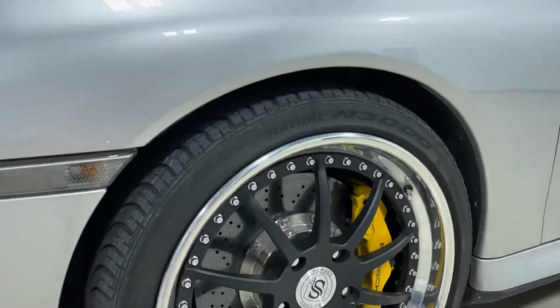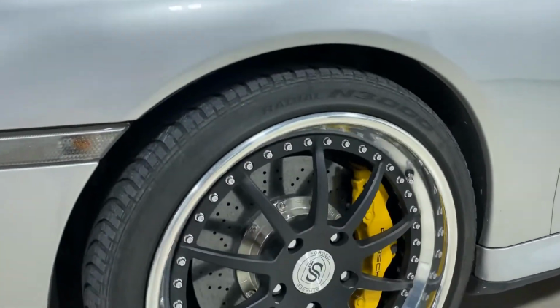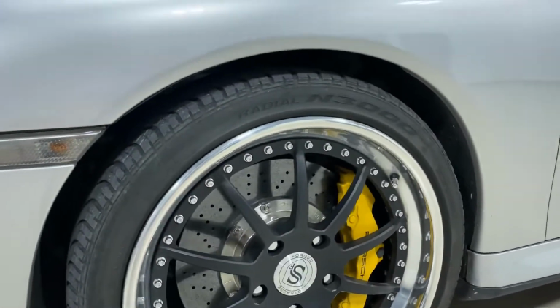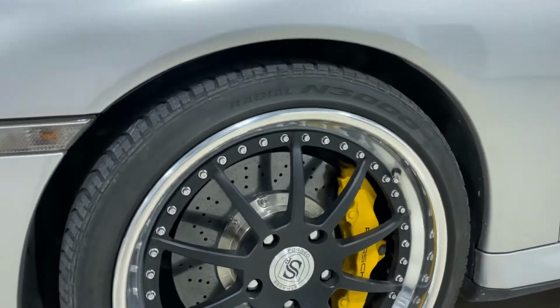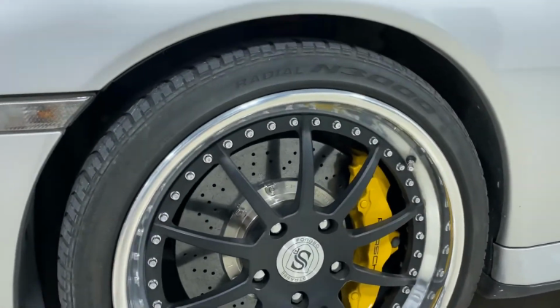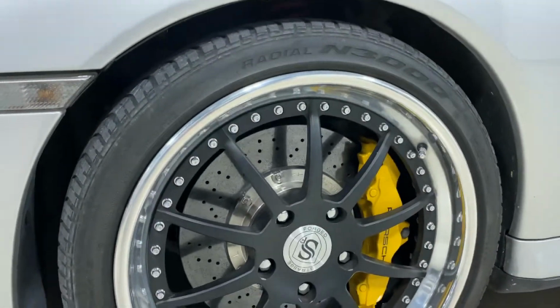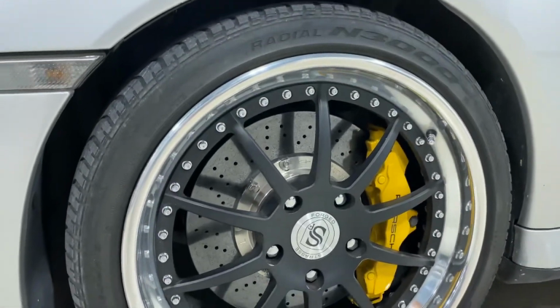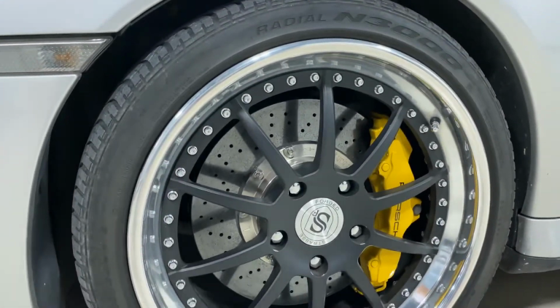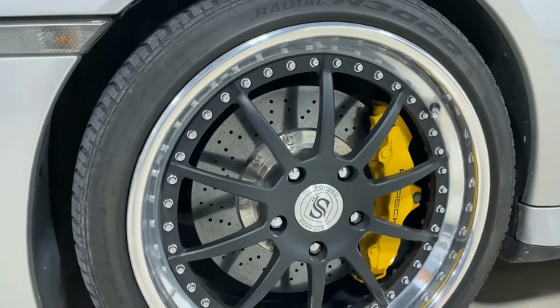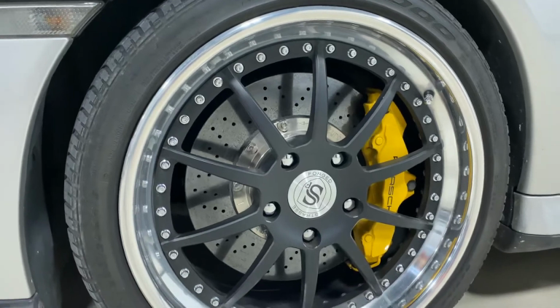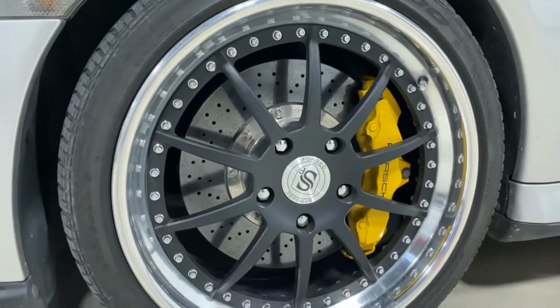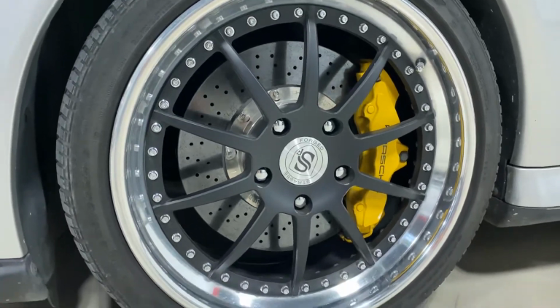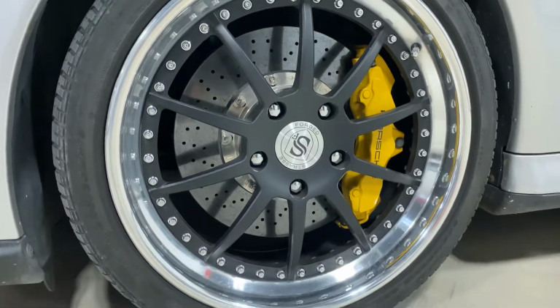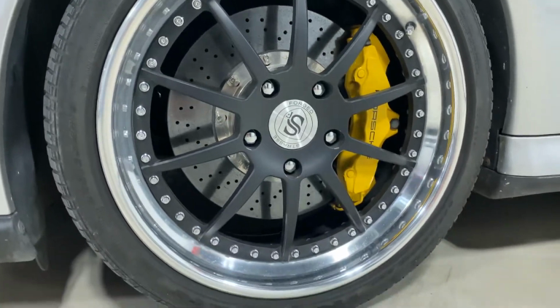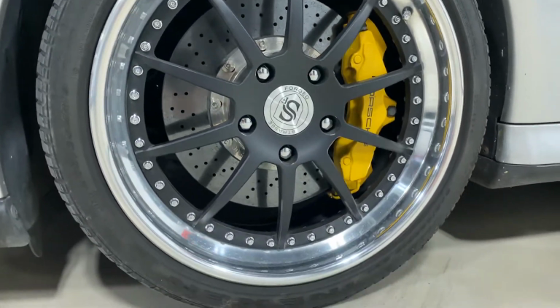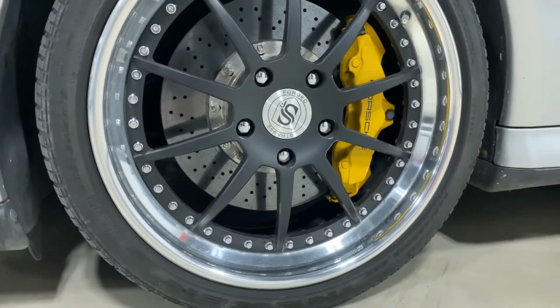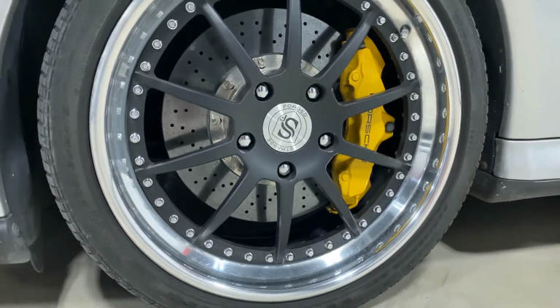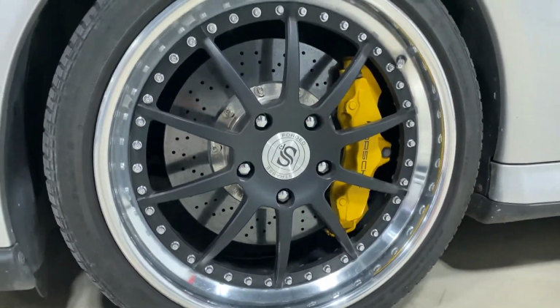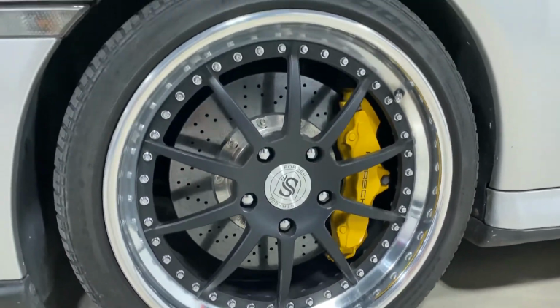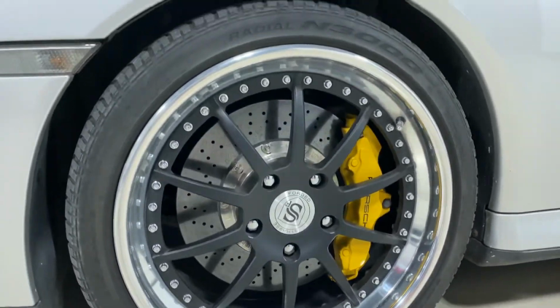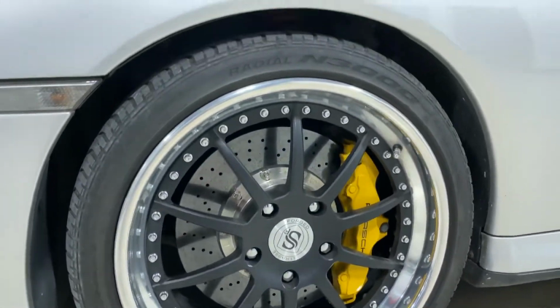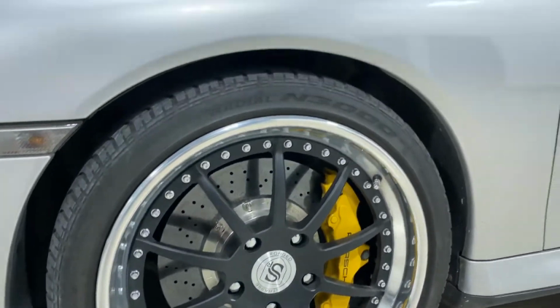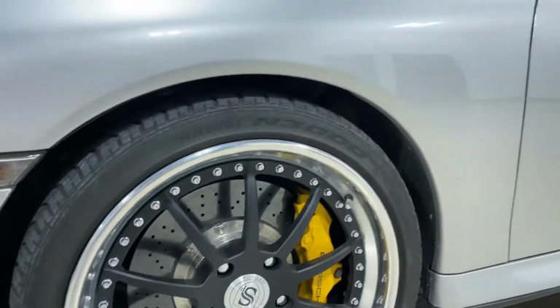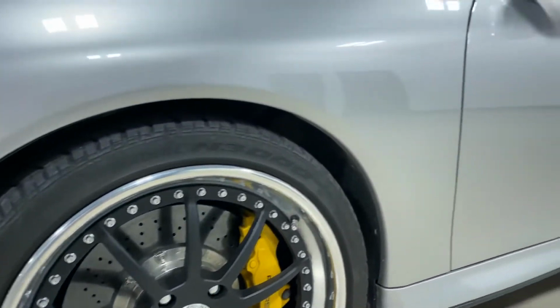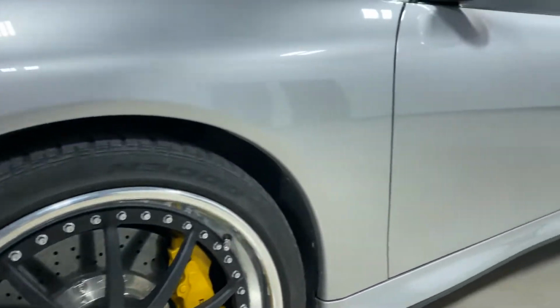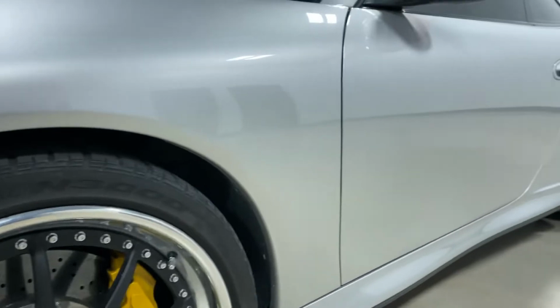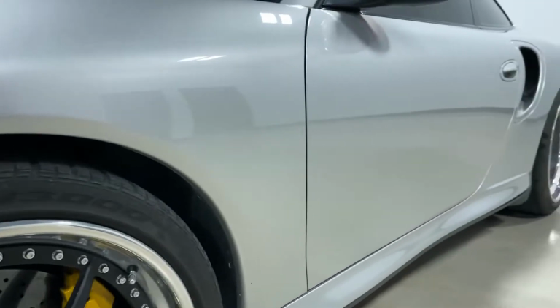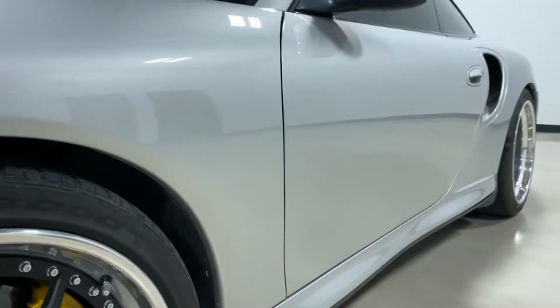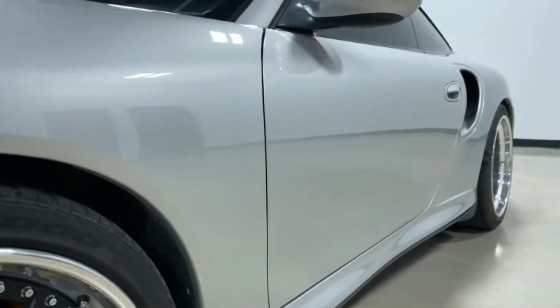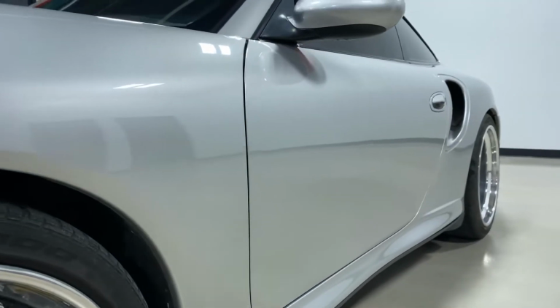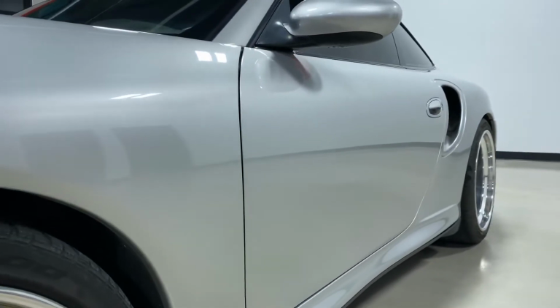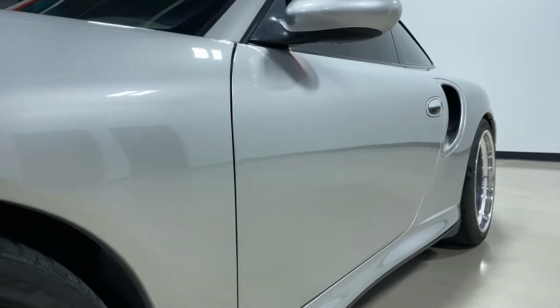Taking a look at the front wheel here, it doesn't have any wheel rash or anything on it. They are Strauss three-piece forged wheels — a very nice set of wheels.